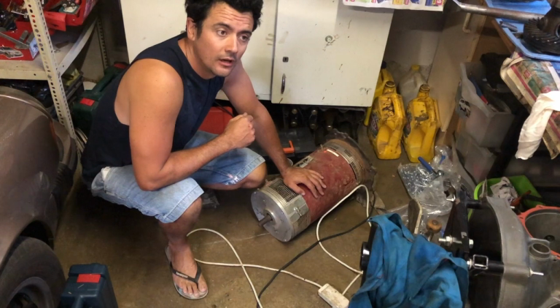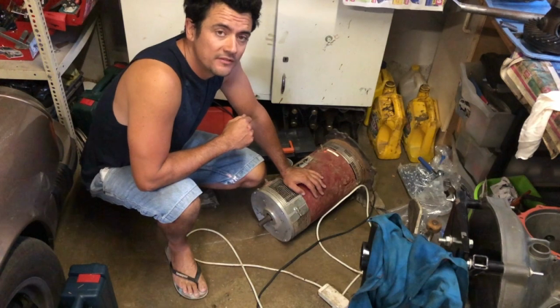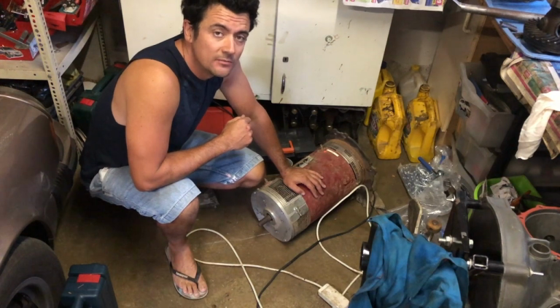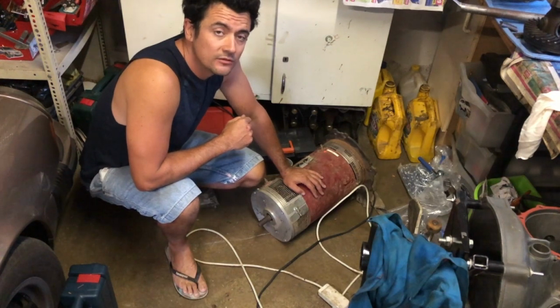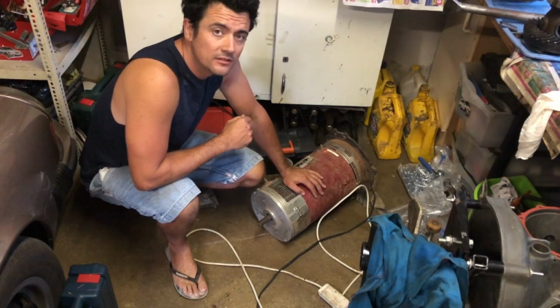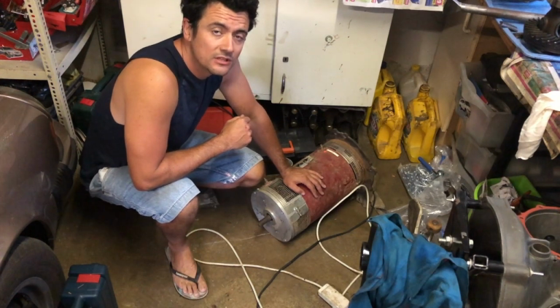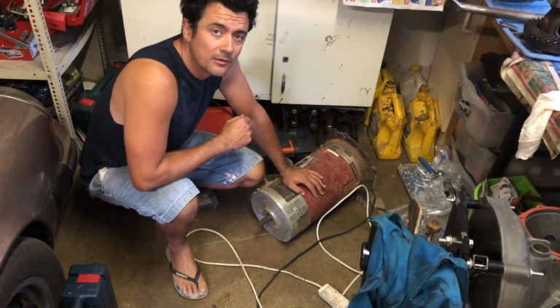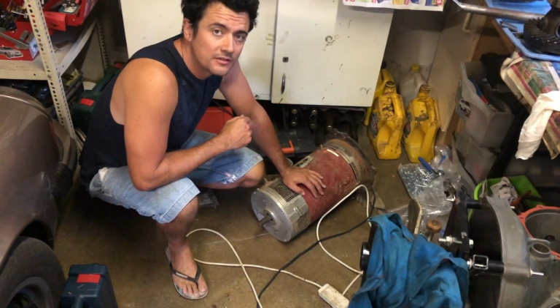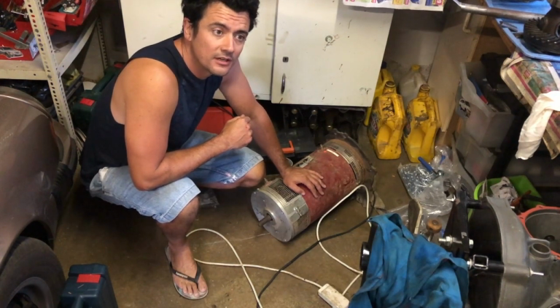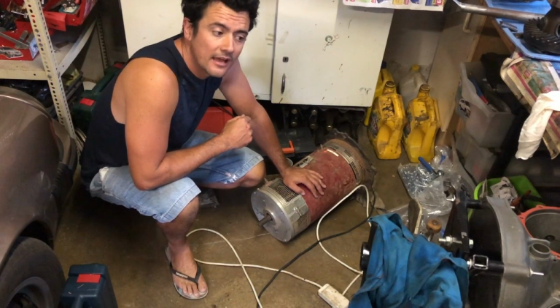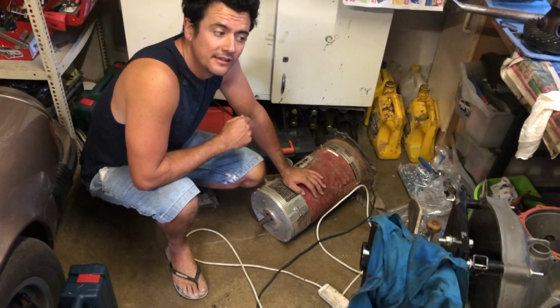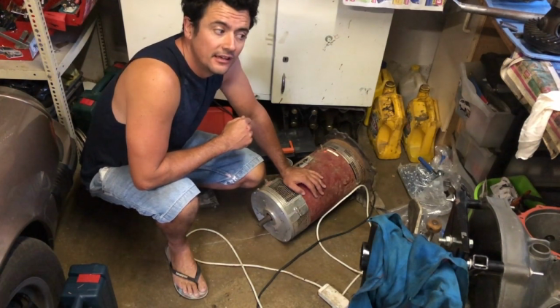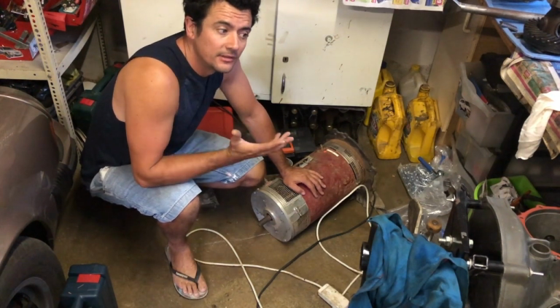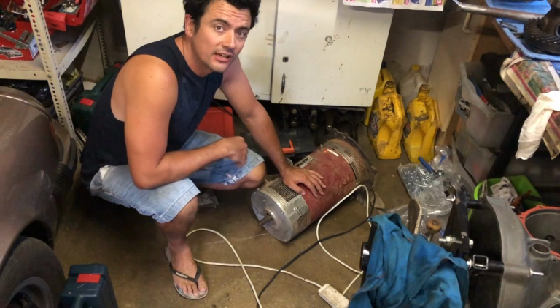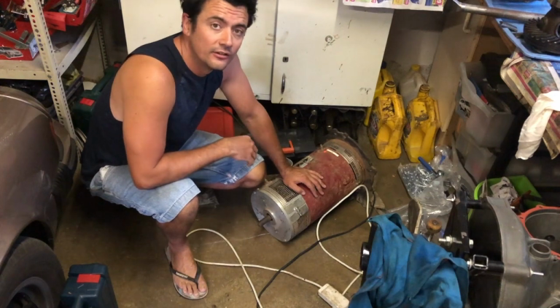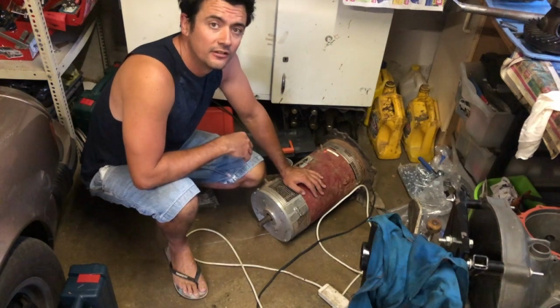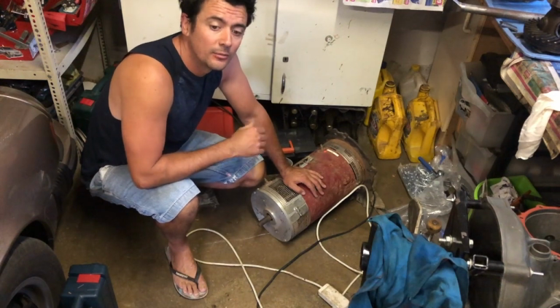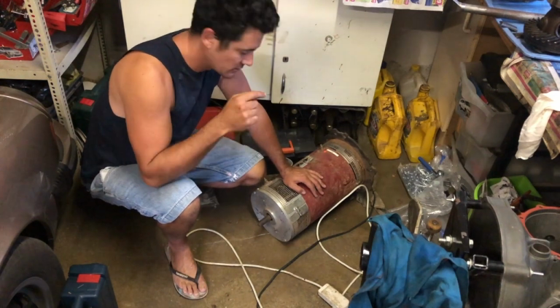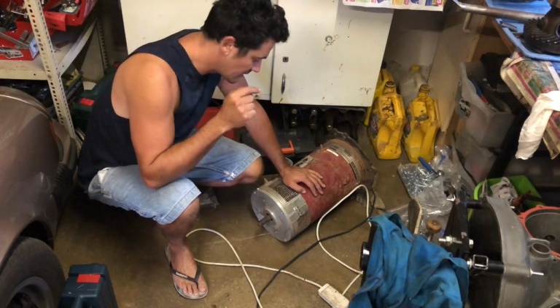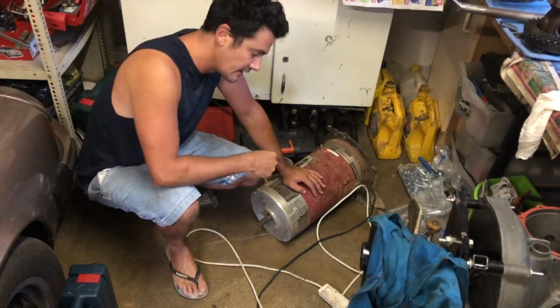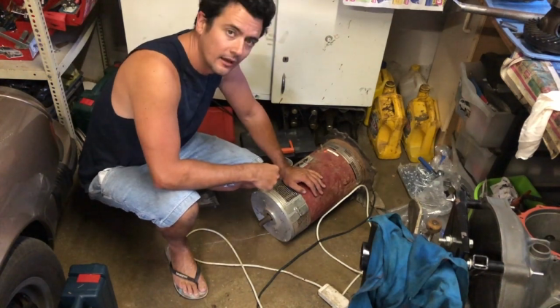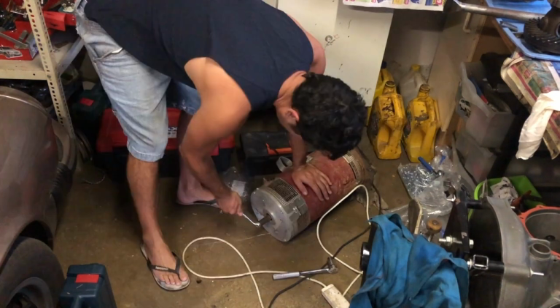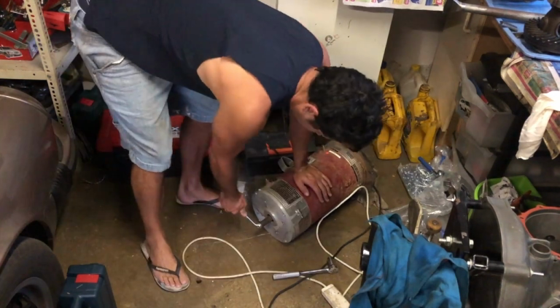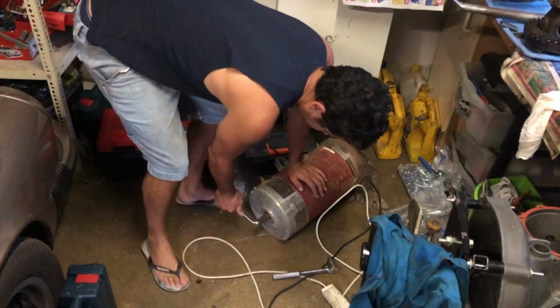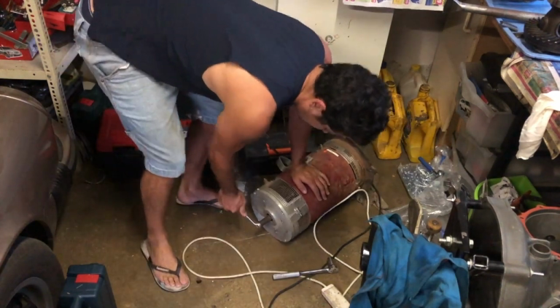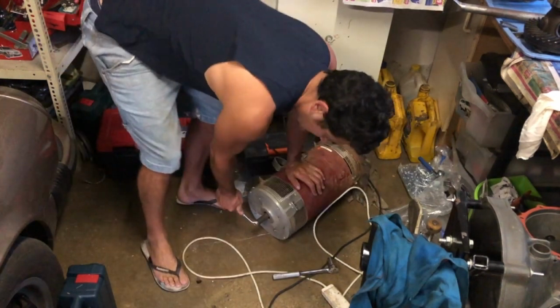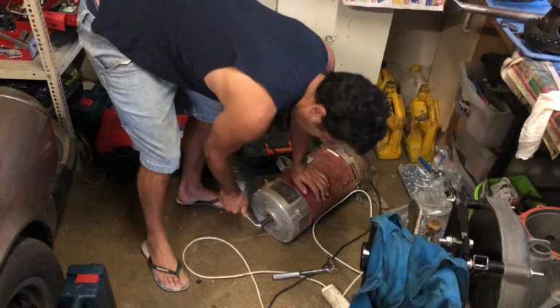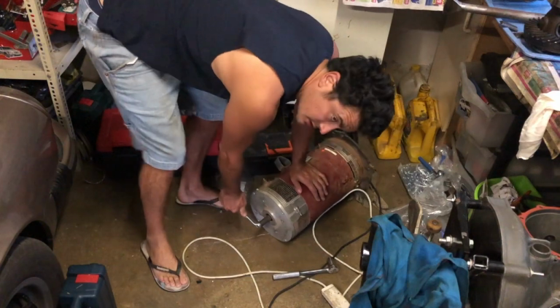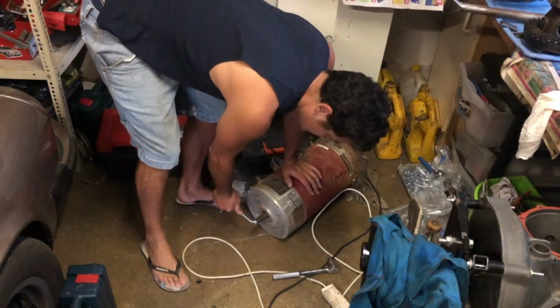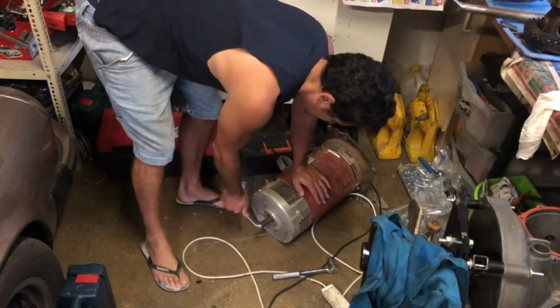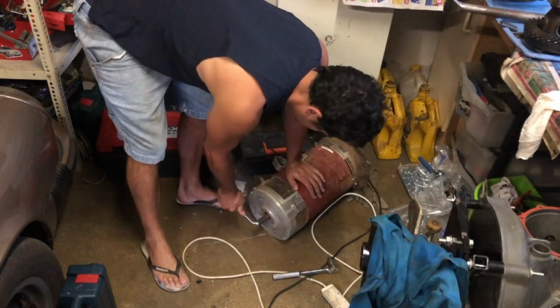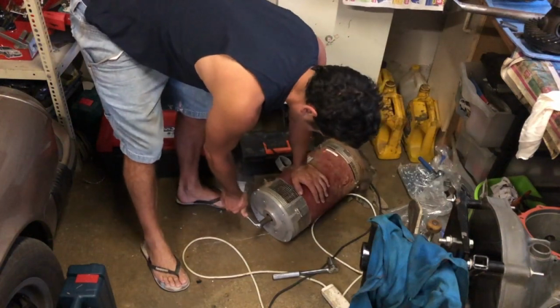We may have seized the bearings or something, so I'm just gonna take it apart as far as I can. Check it out, learn about what's going on in there. Check this thing is not spinning, so something's wrong.